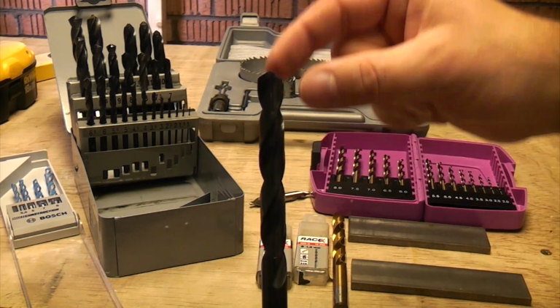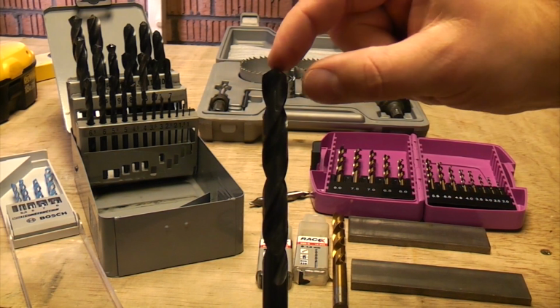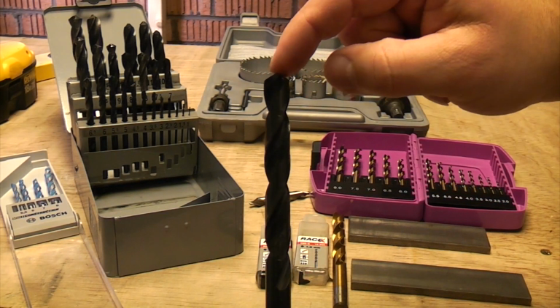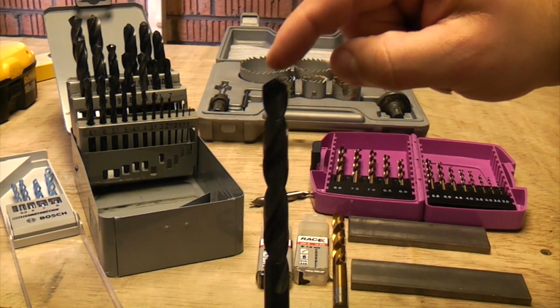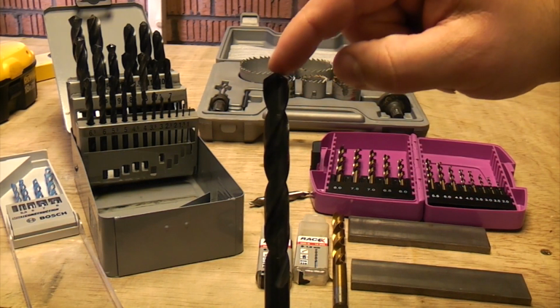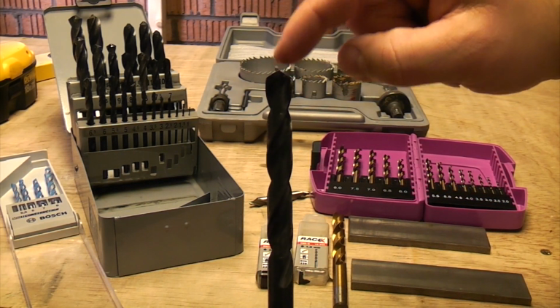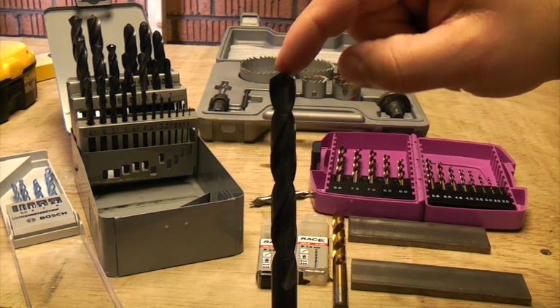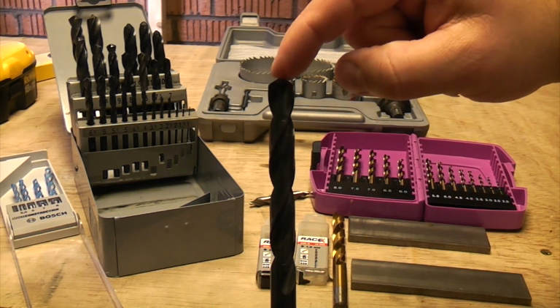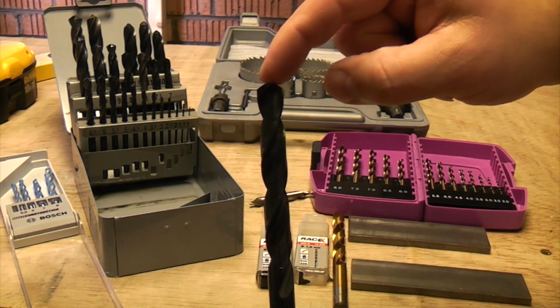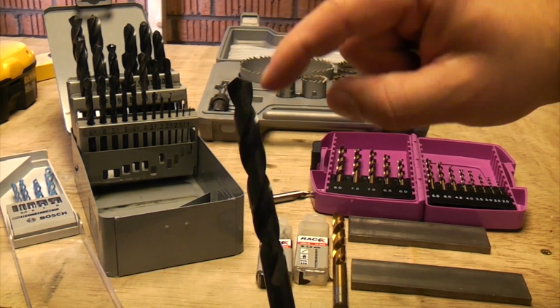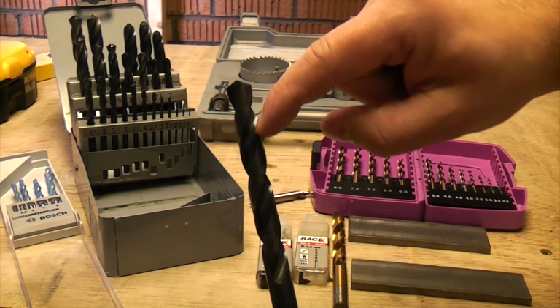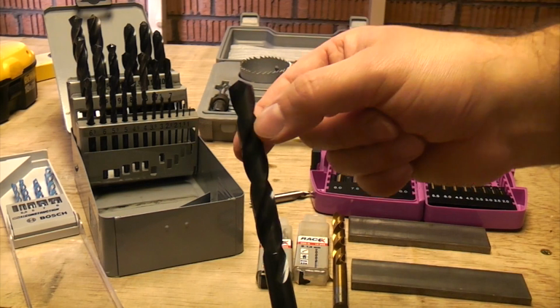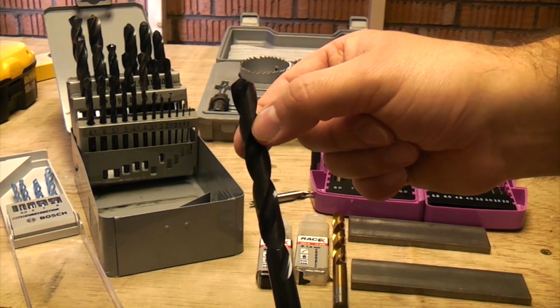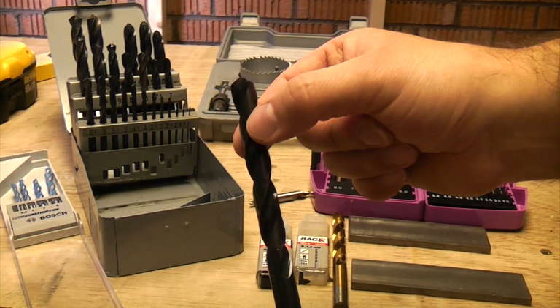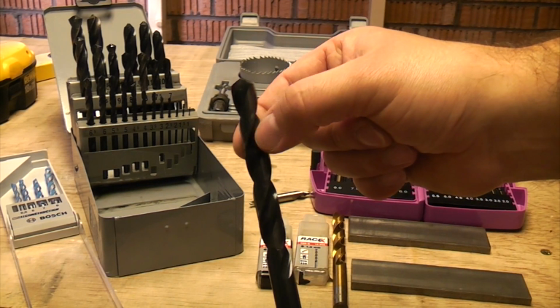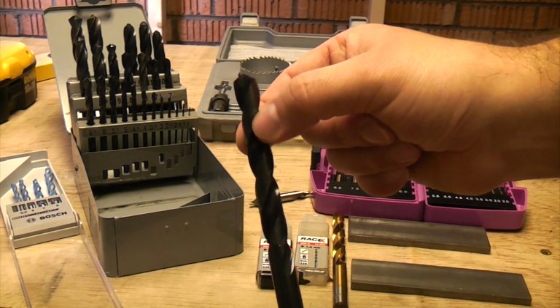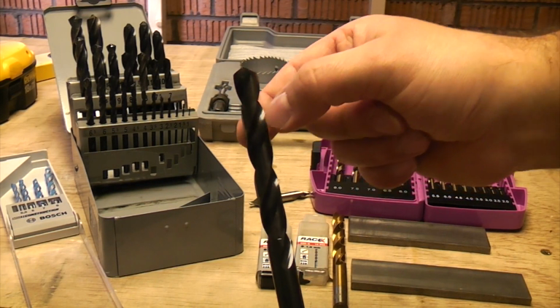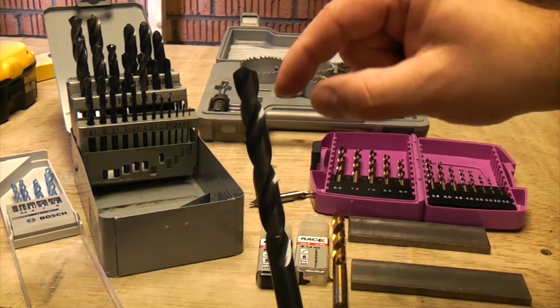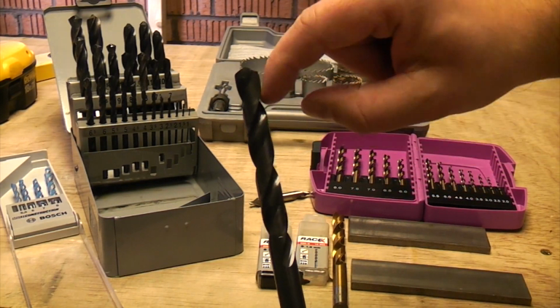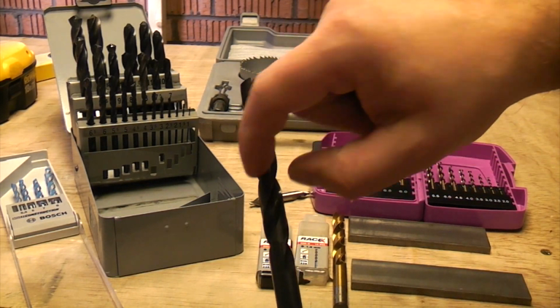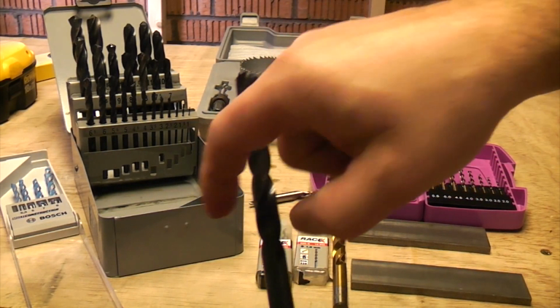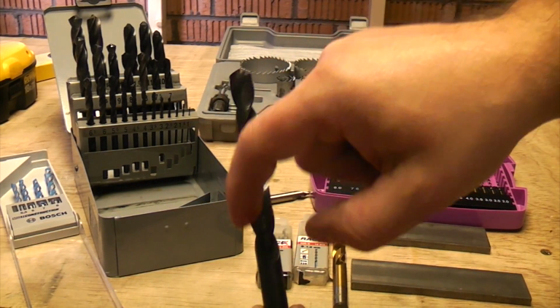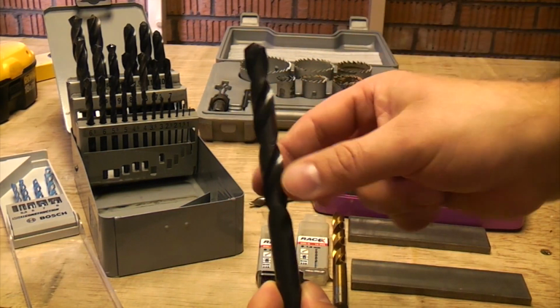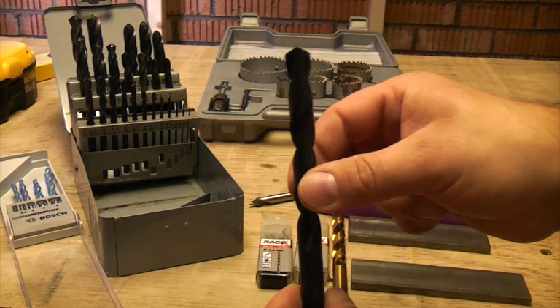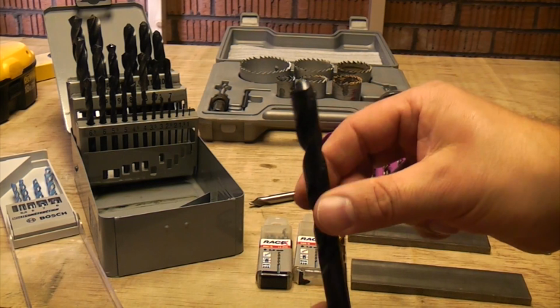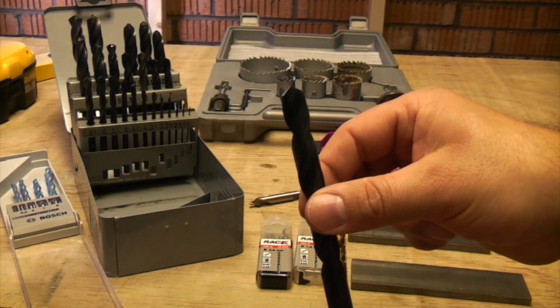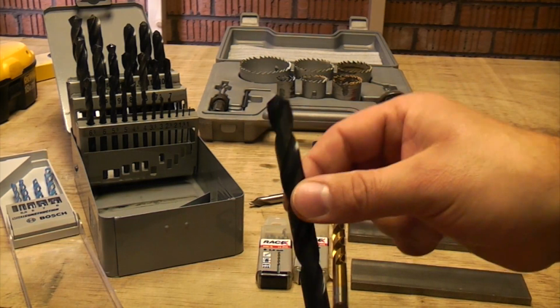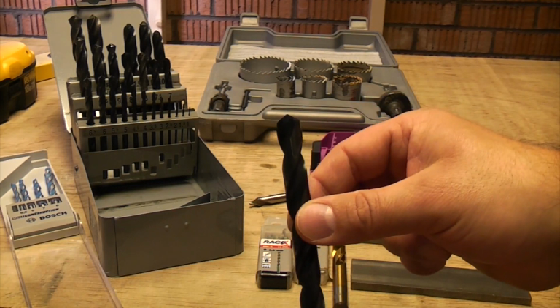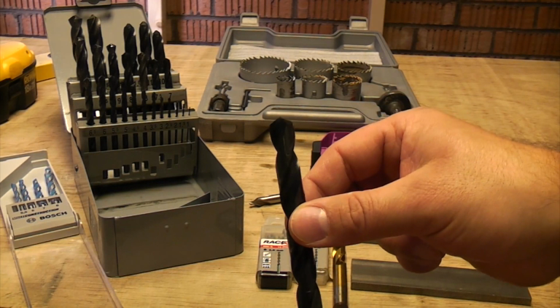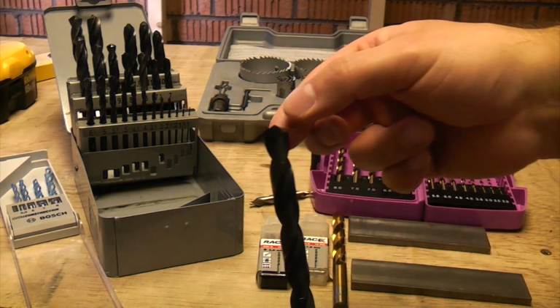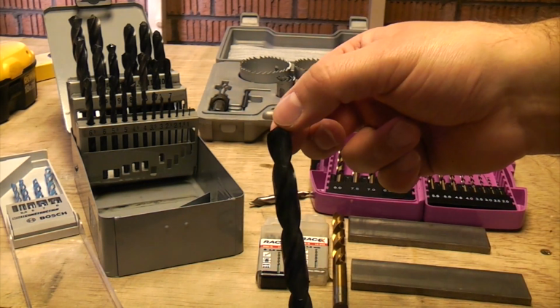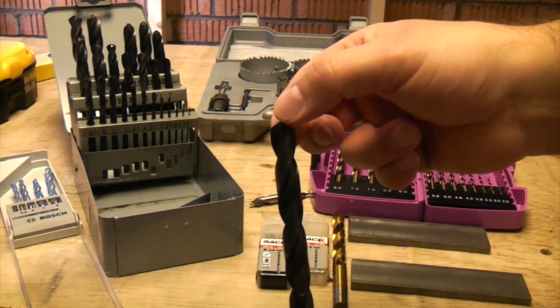Another point to notice is that a drill bit only ever cuts on the end — it never actually cuts on the side. That side is just to get rid of the waste material. So a drill bit only ever cuts on the end.